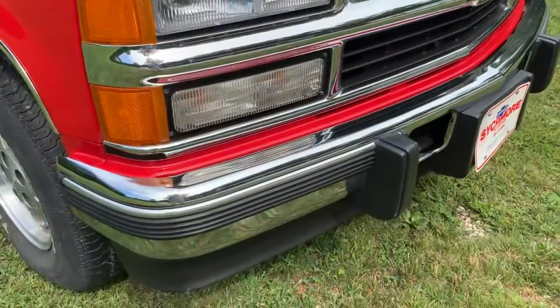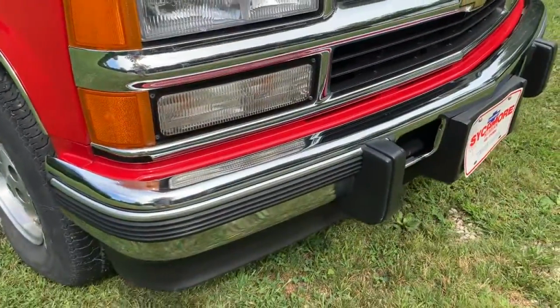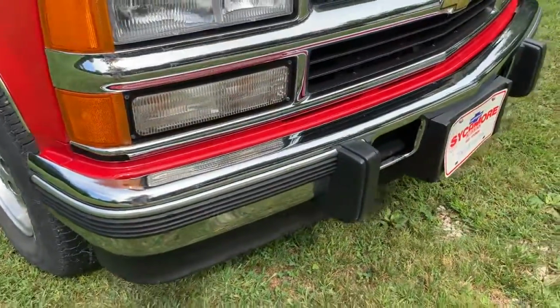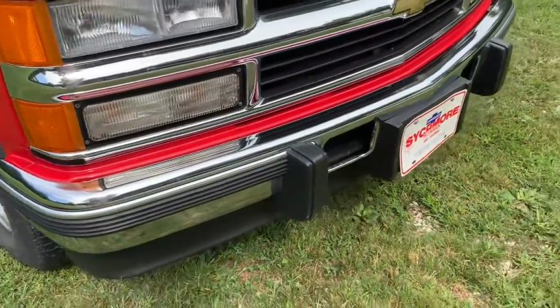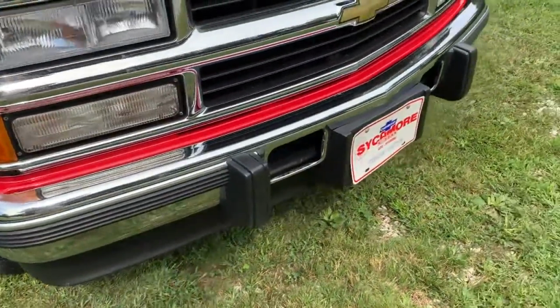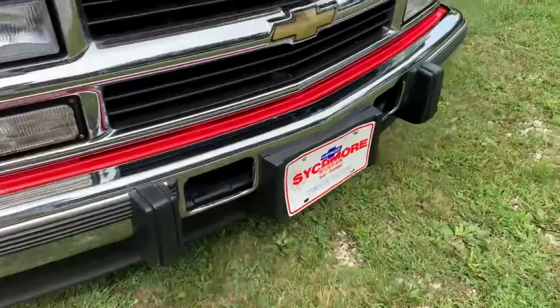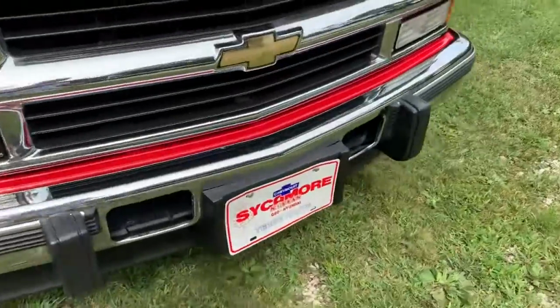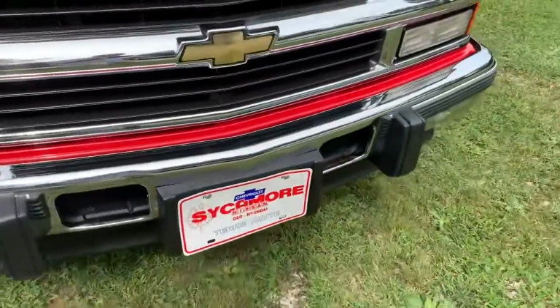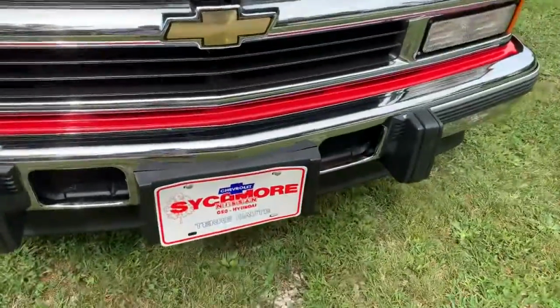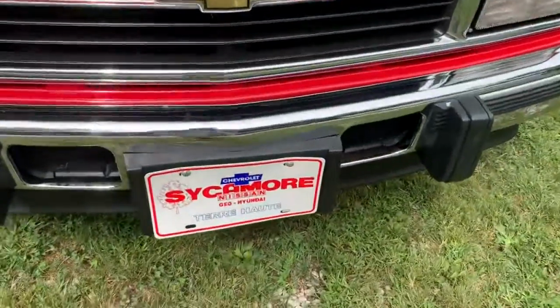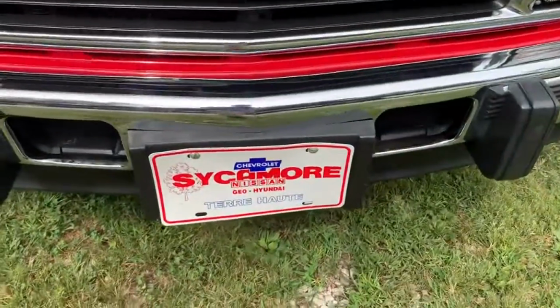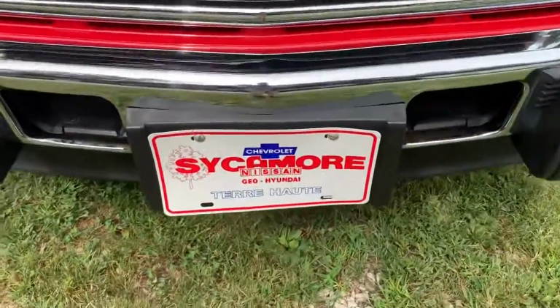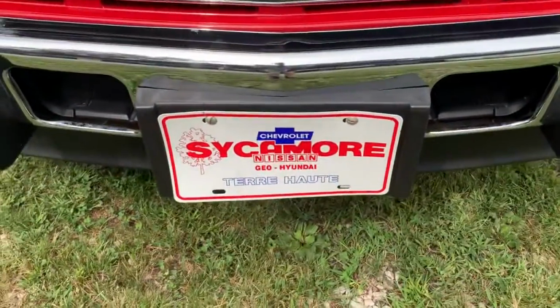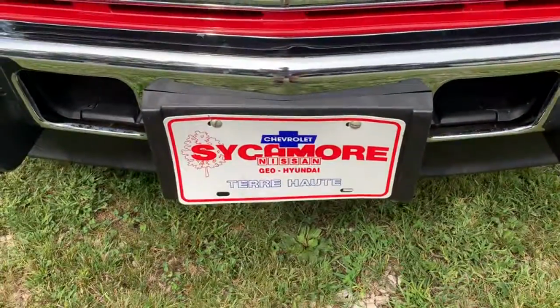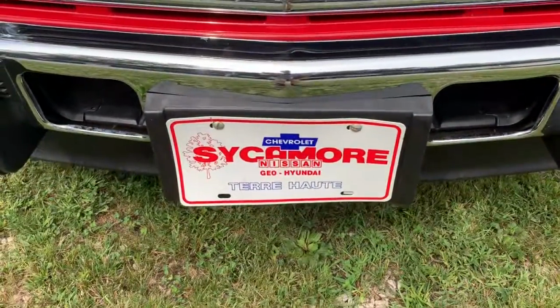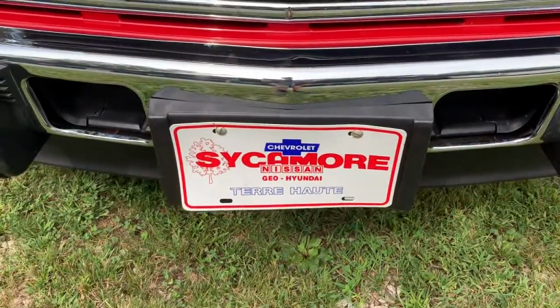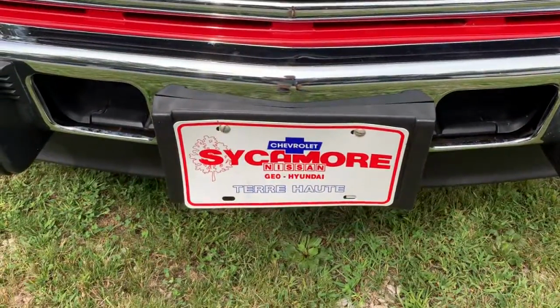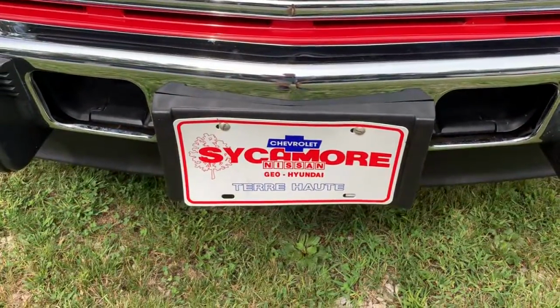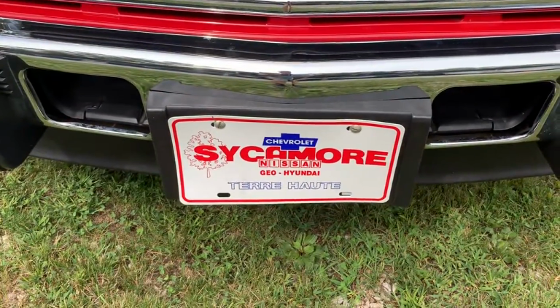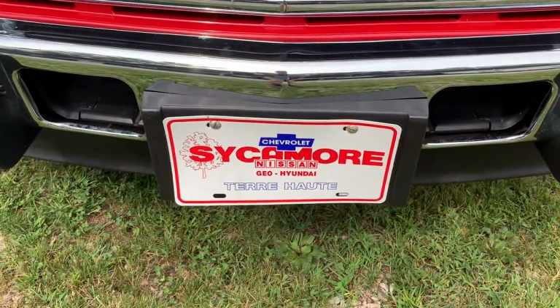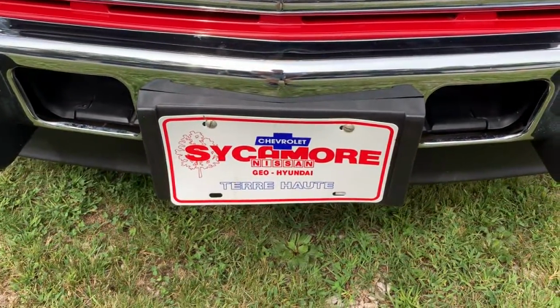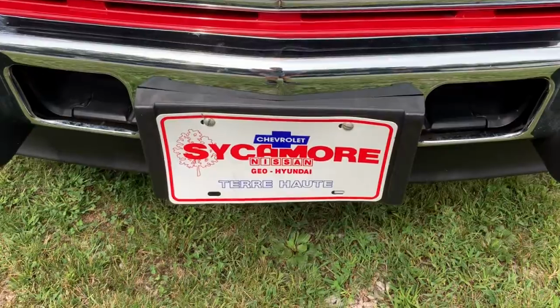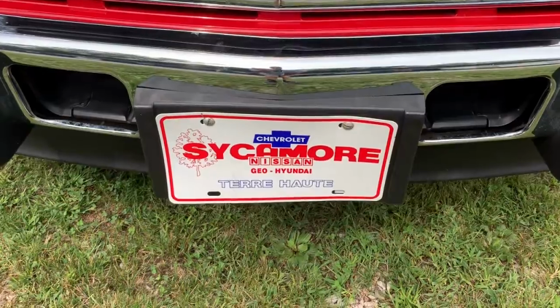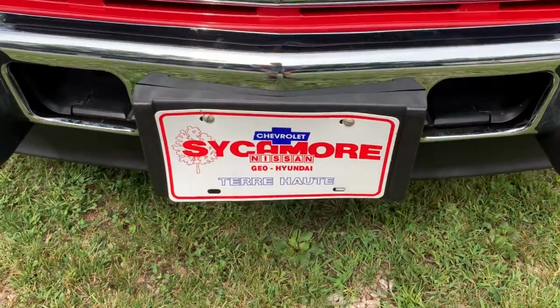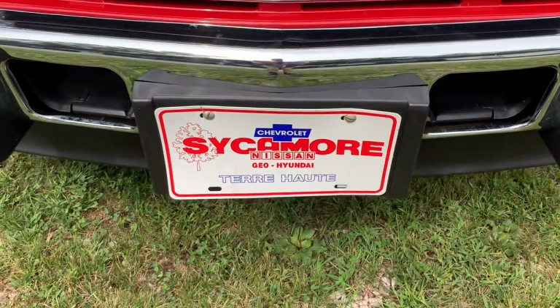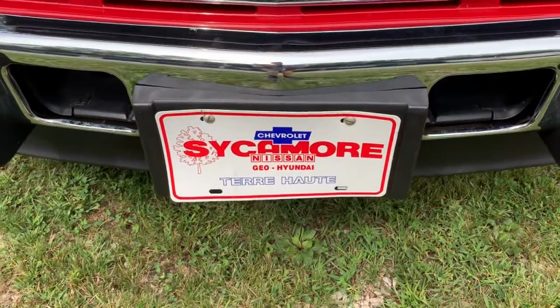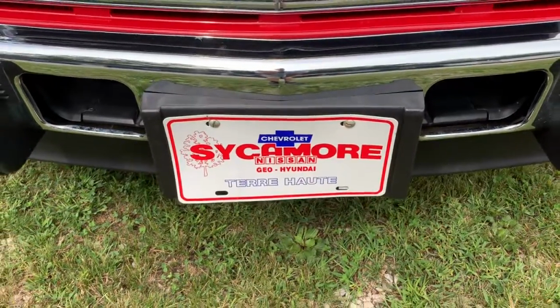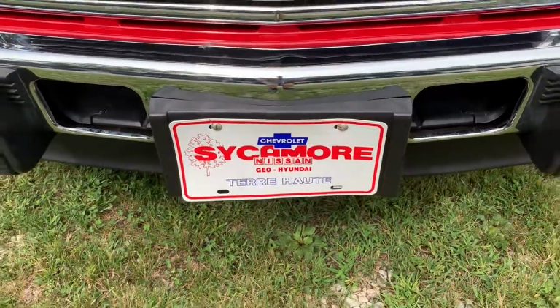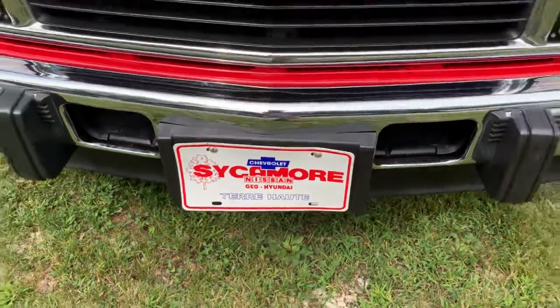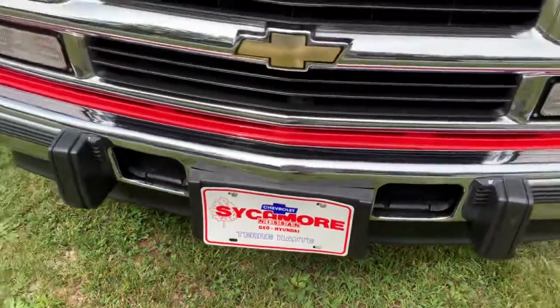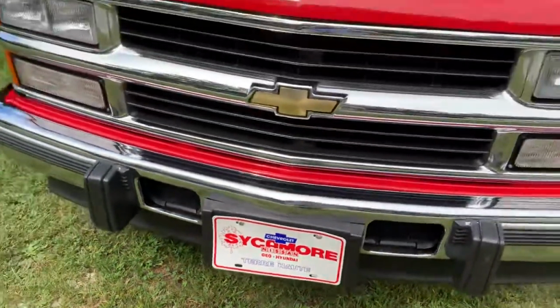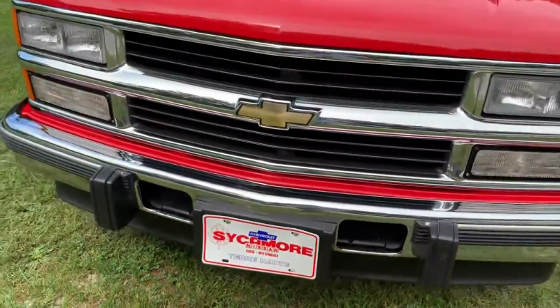A nice pretty chrome bumper on the front. It was purchased brand new in January of 1996 at Sycamore Chevrolet in Terre Haute.